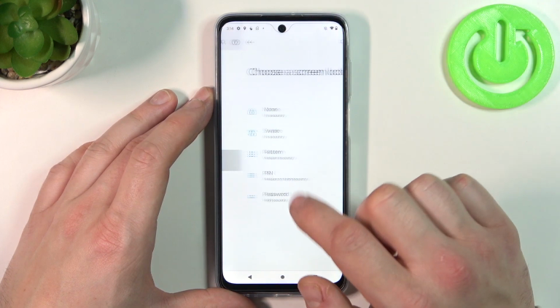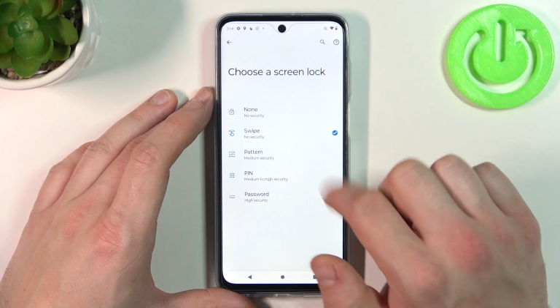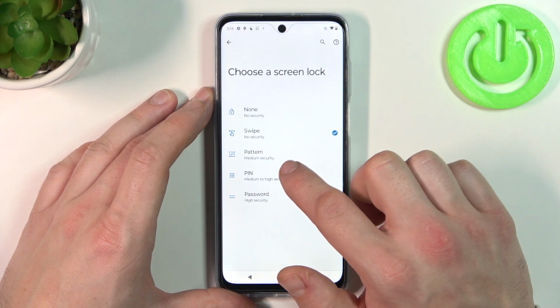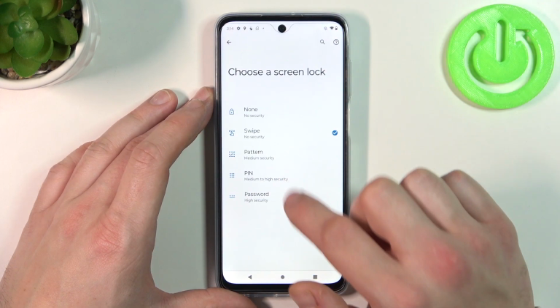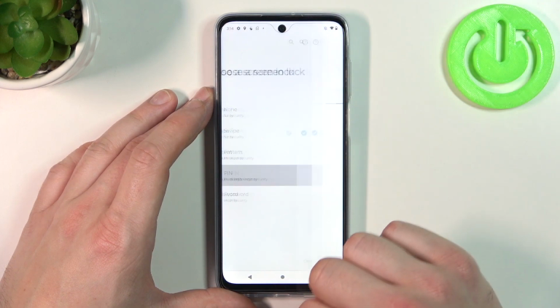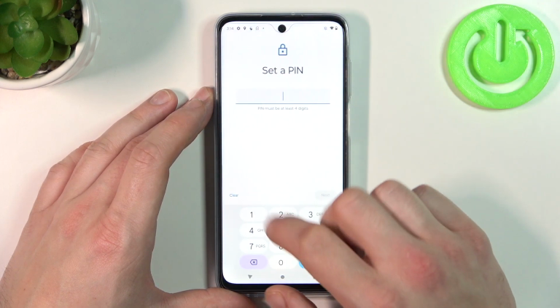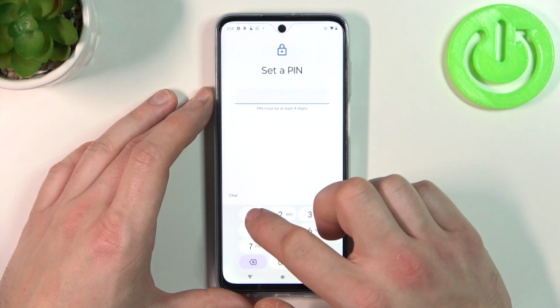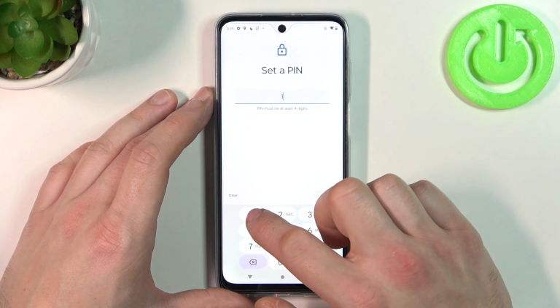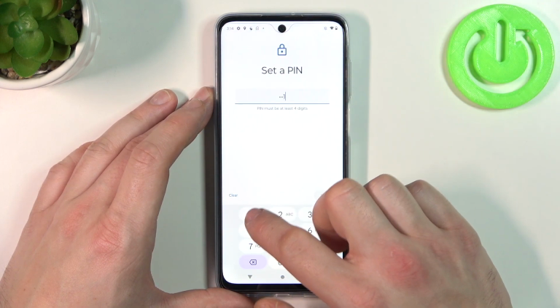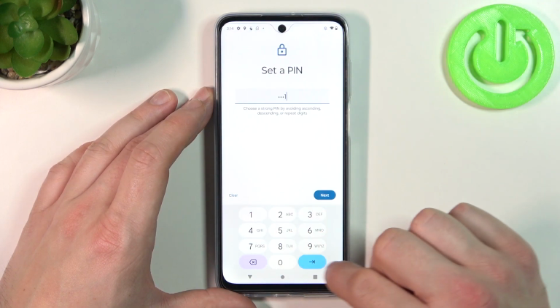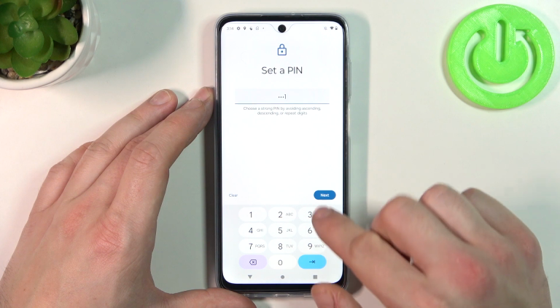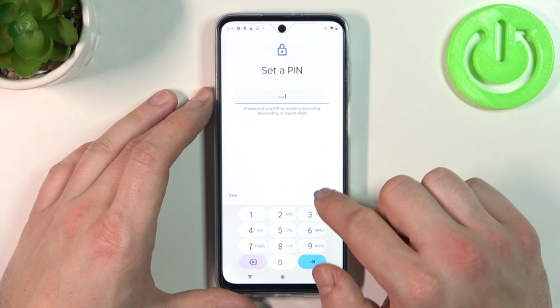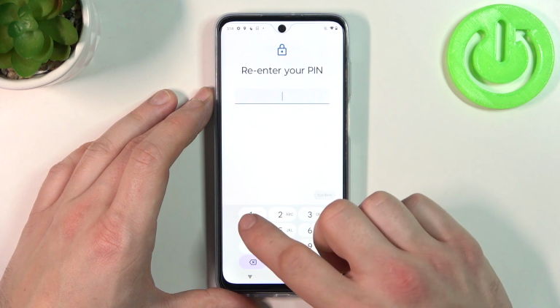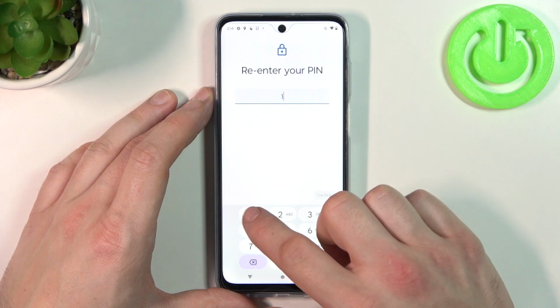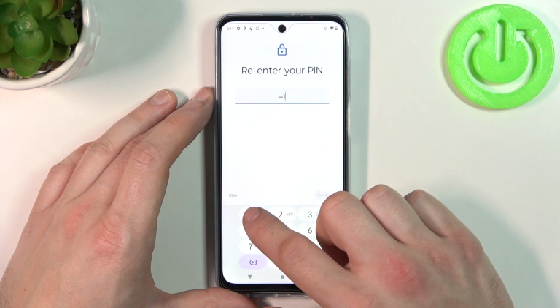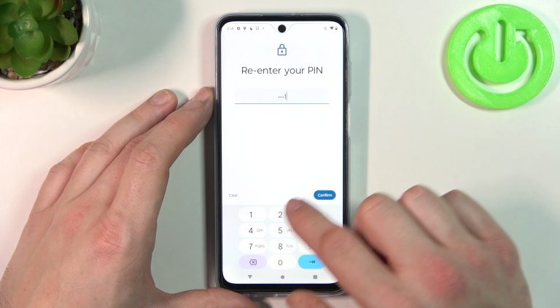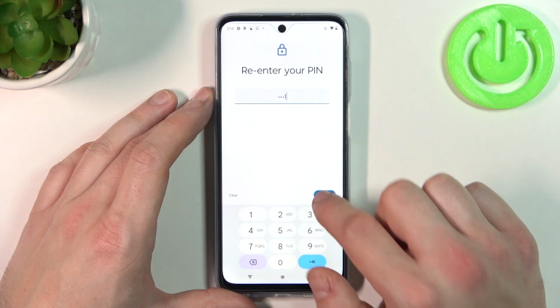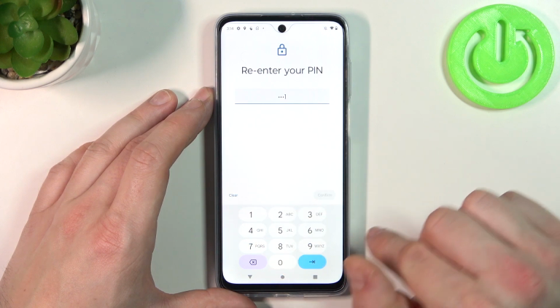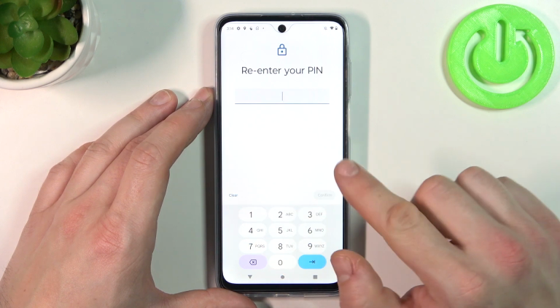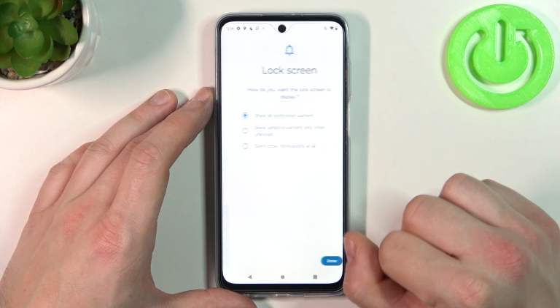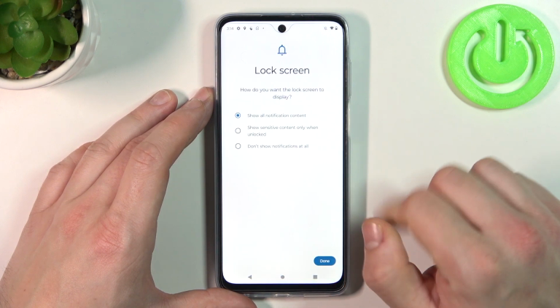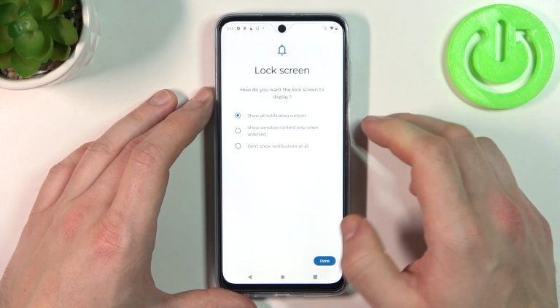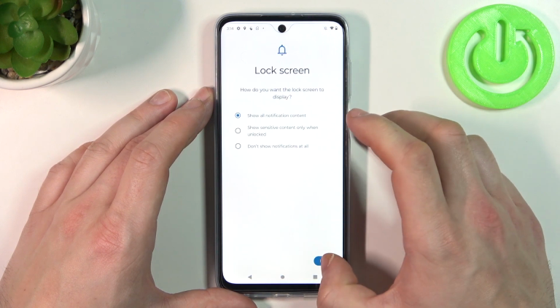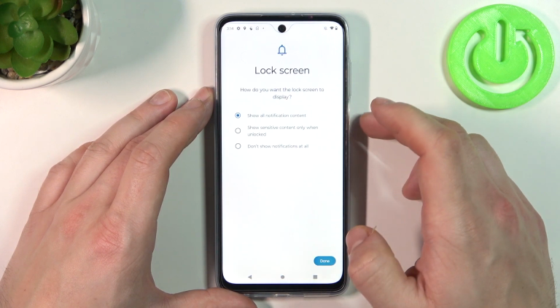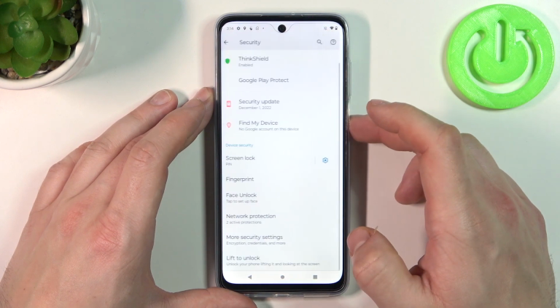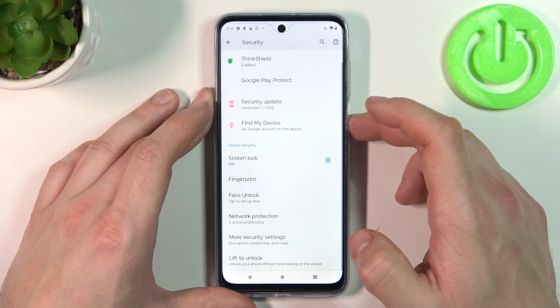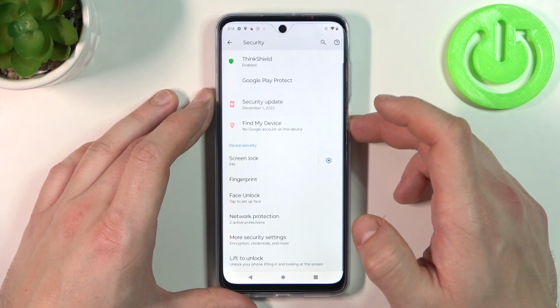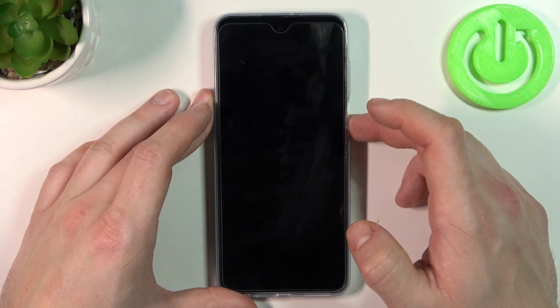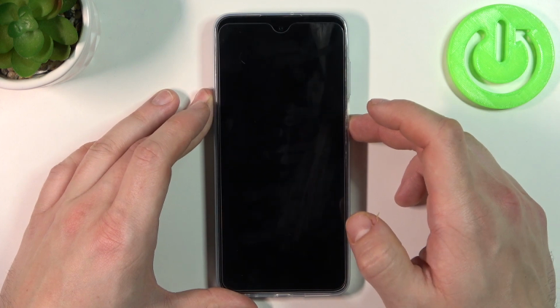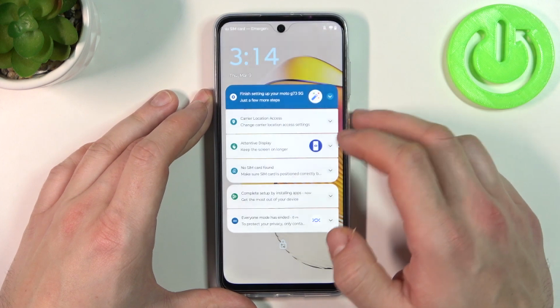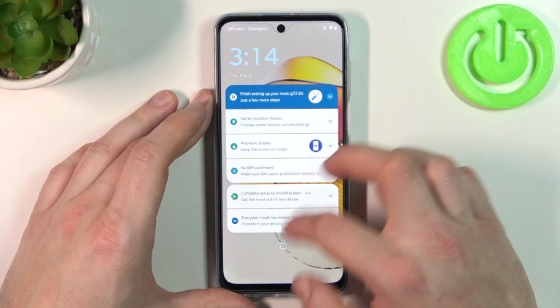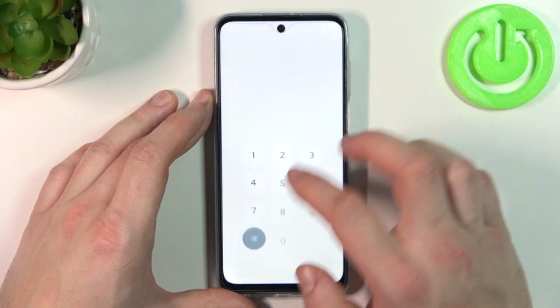Now let's select Pin, tap Next, confirm, and use it to unlock the phone.